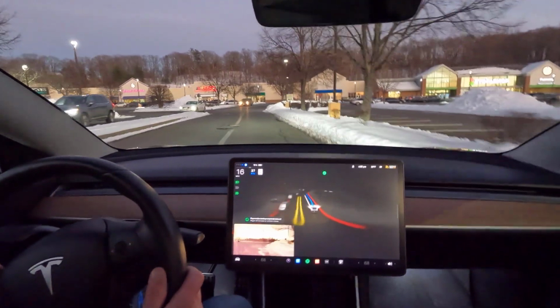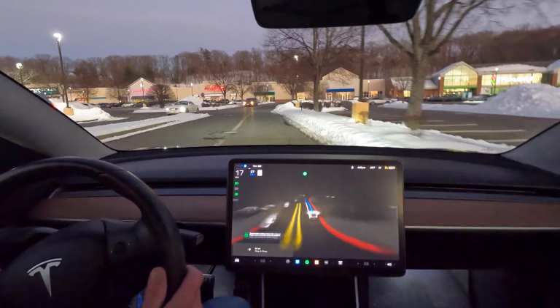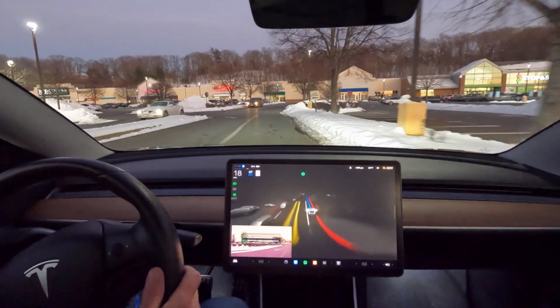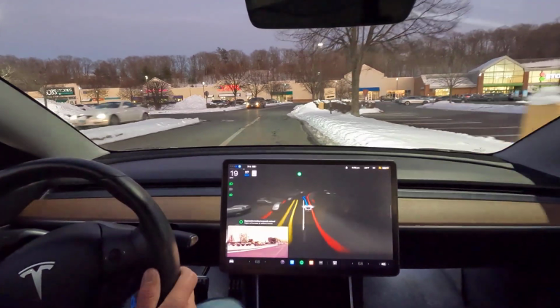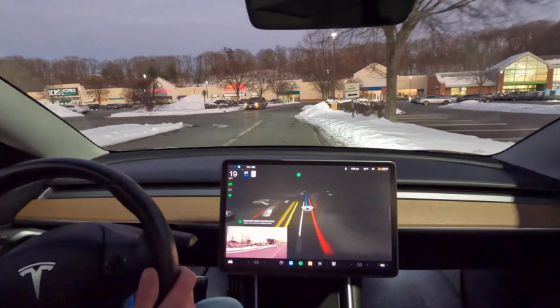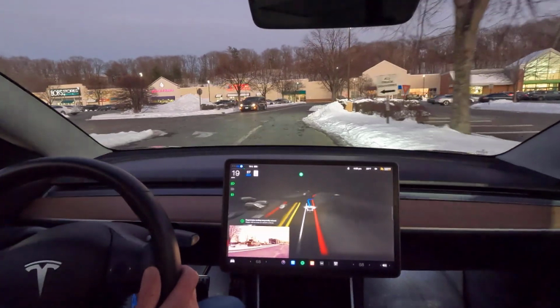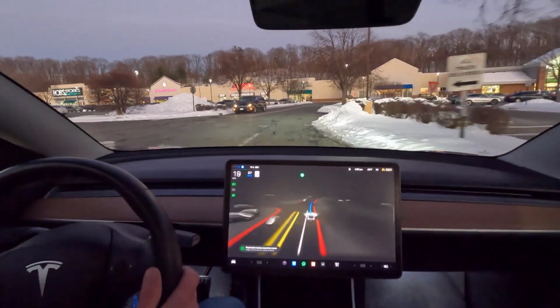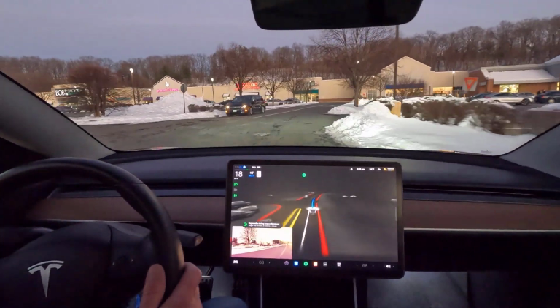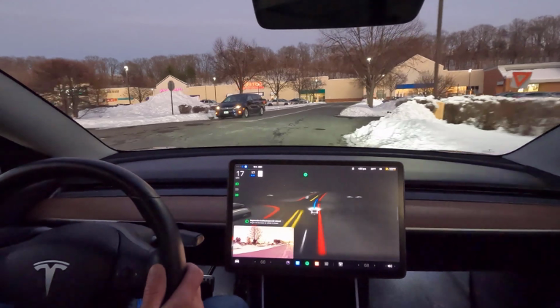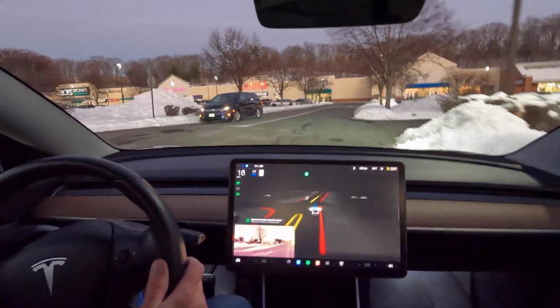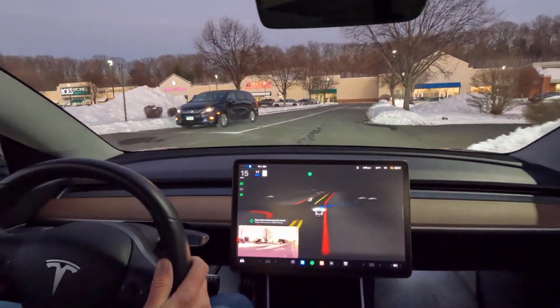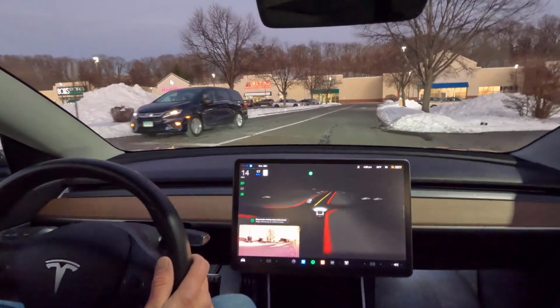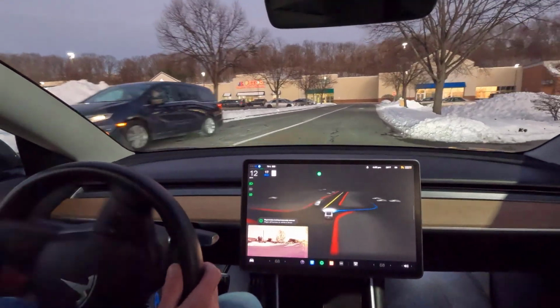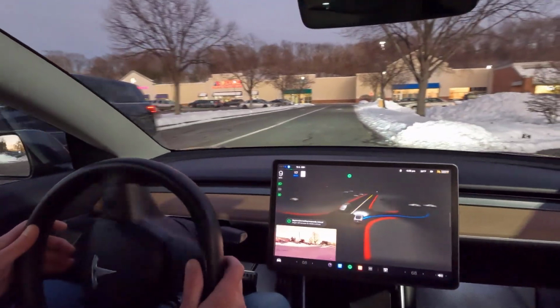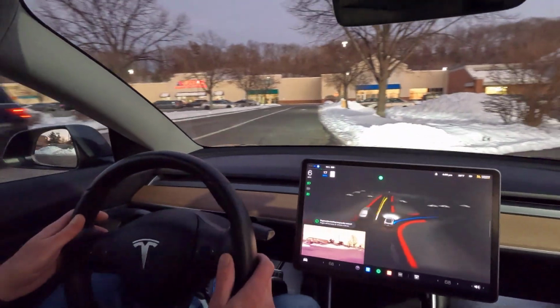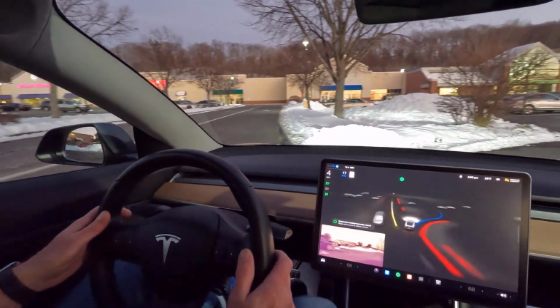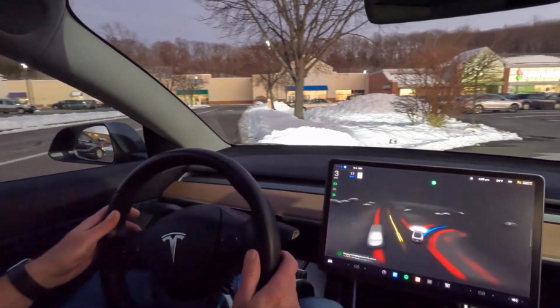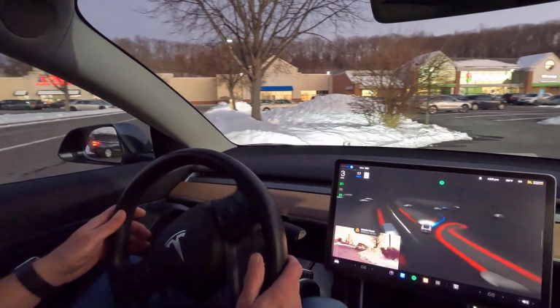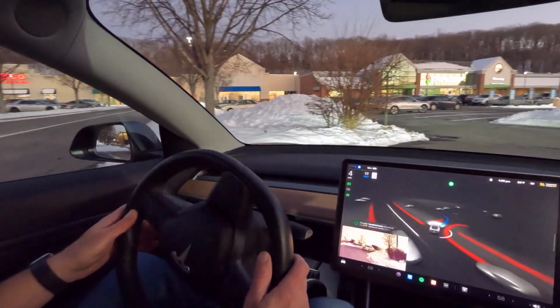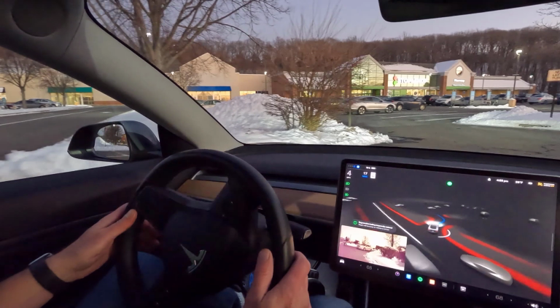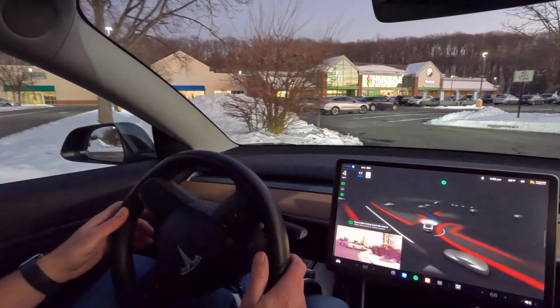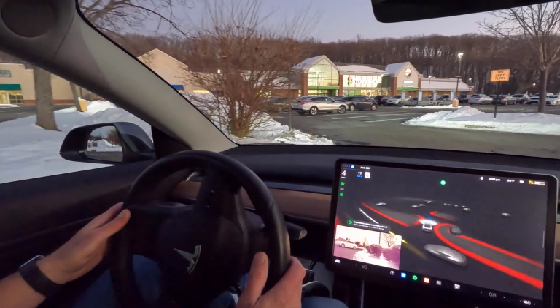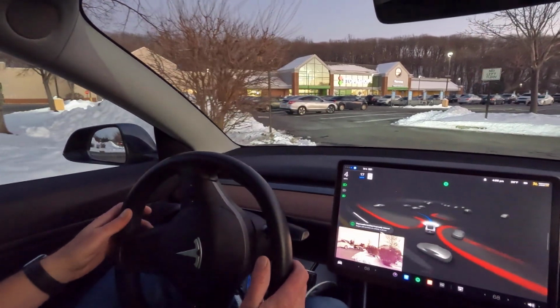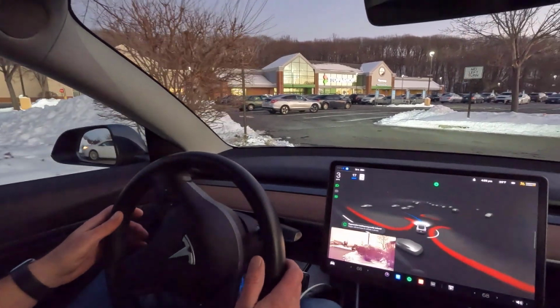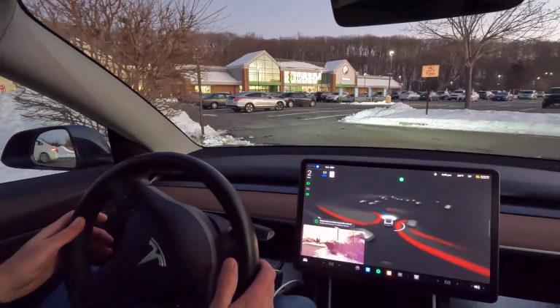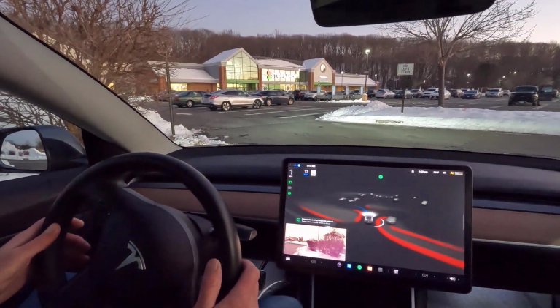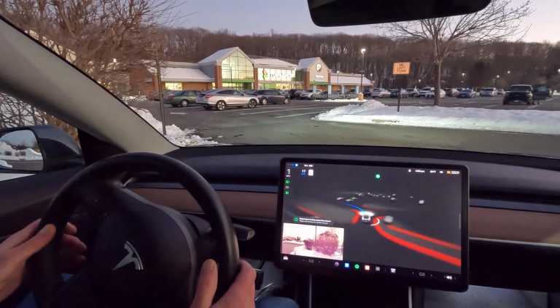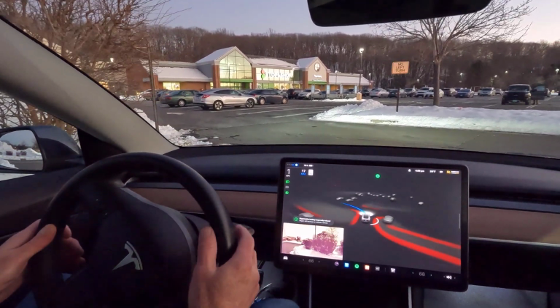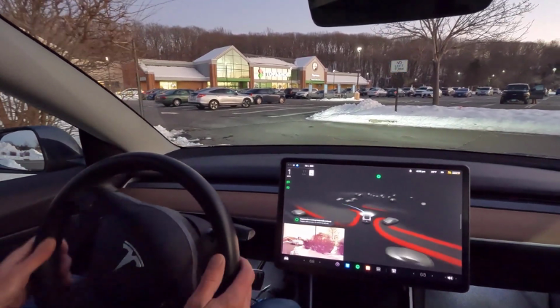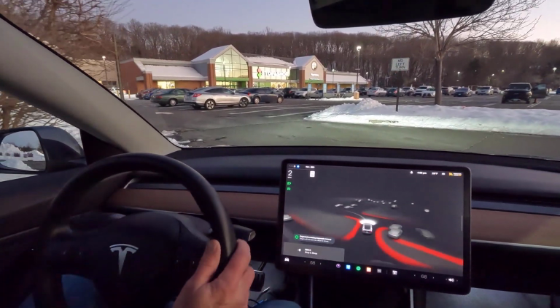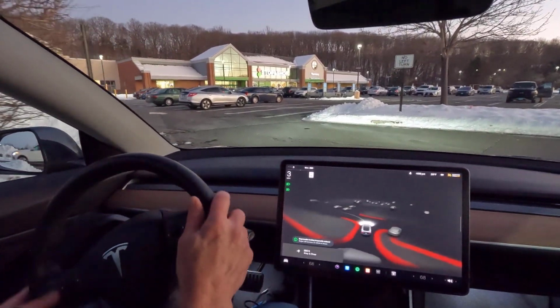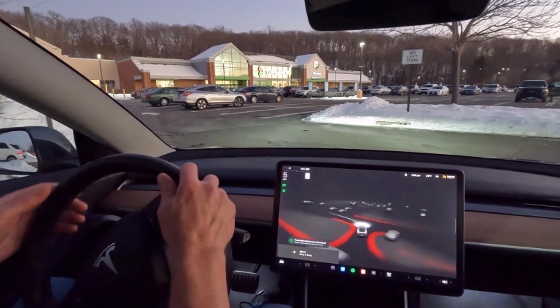Now we've got some instructions on the right — ice and snow. Car's got its right blinker on and it went for it. Tucking into this little slot, and it's done. So I'm going to disengage now and park the car.